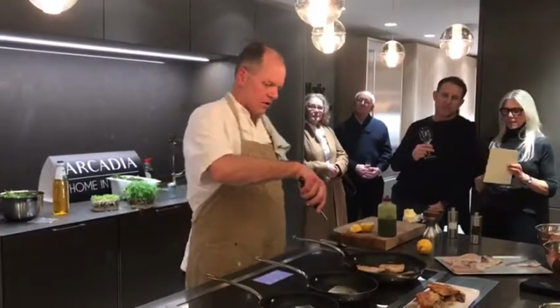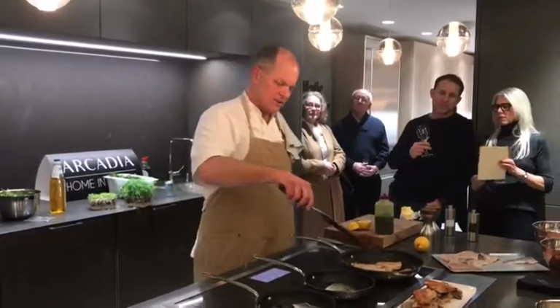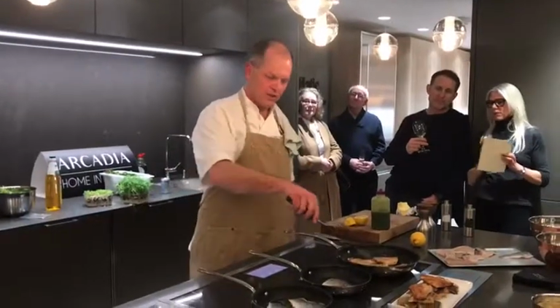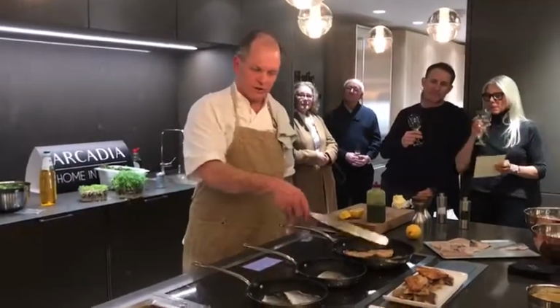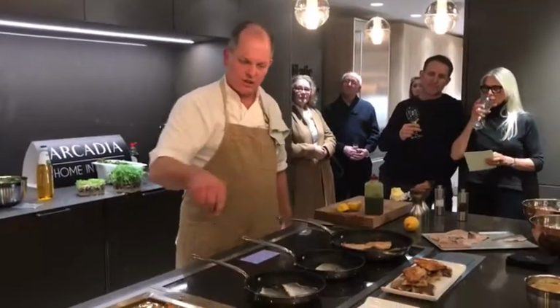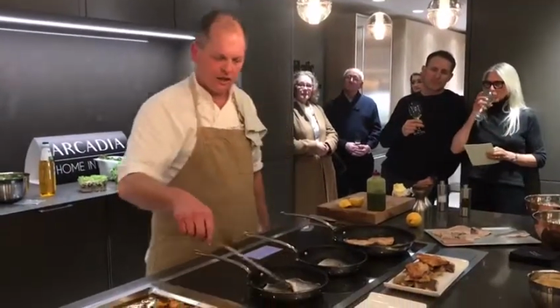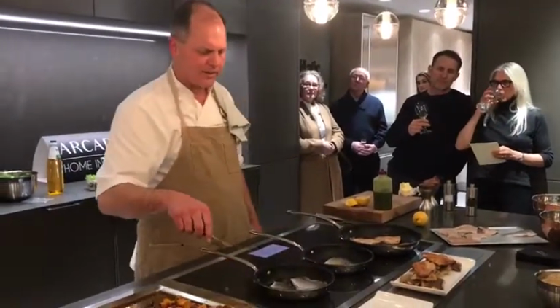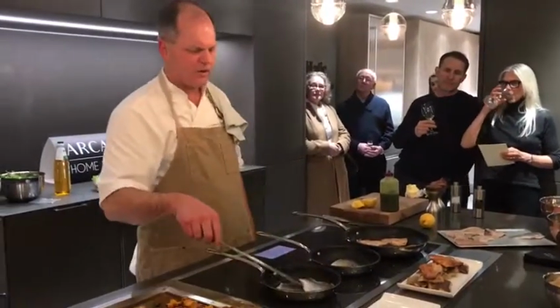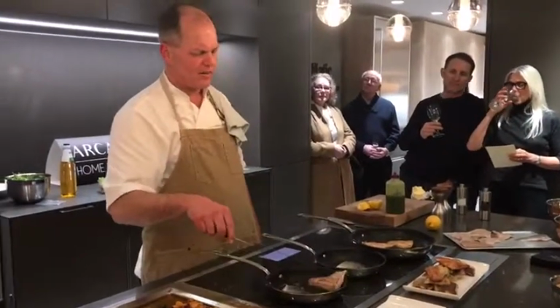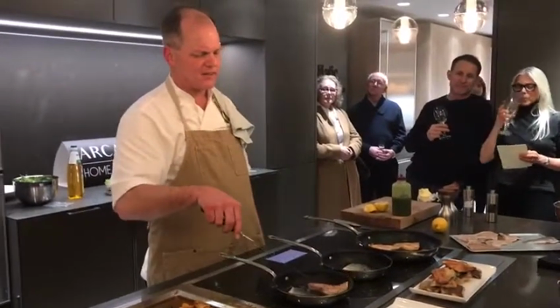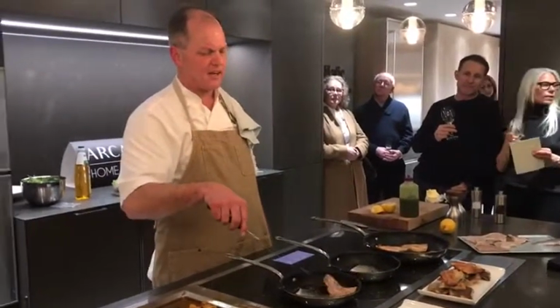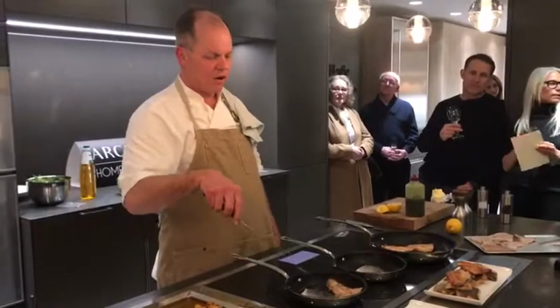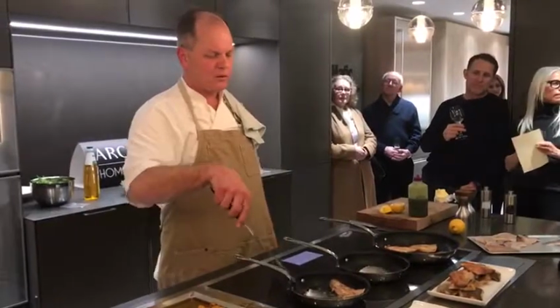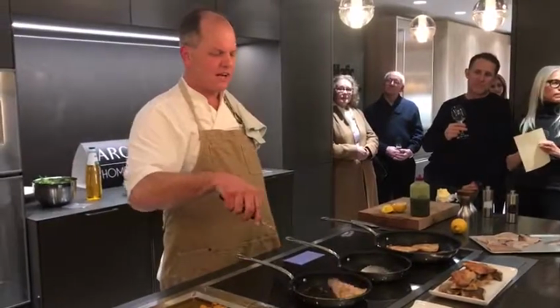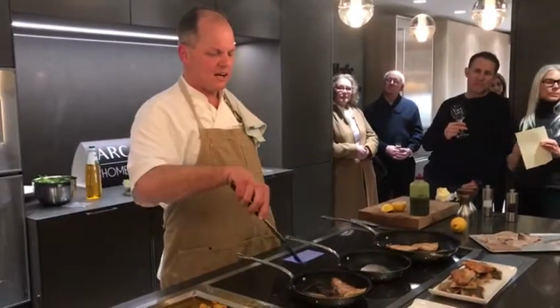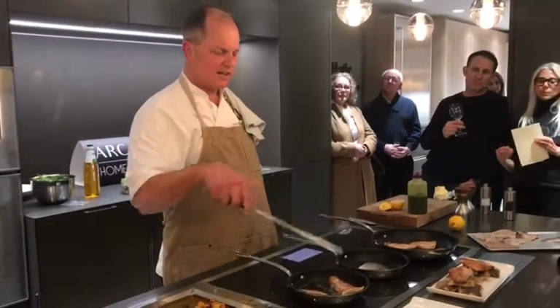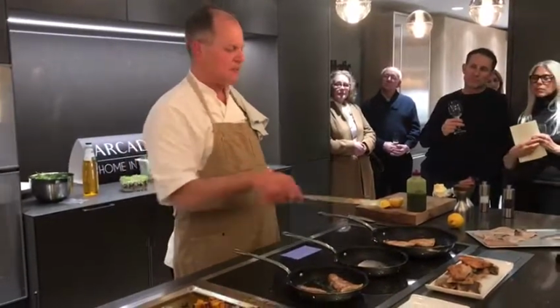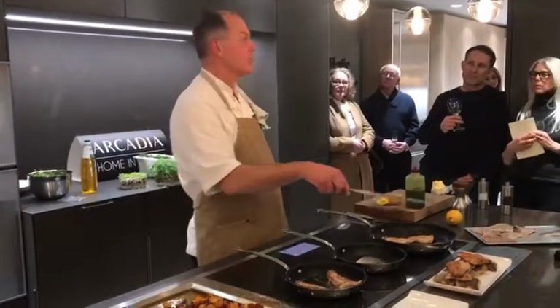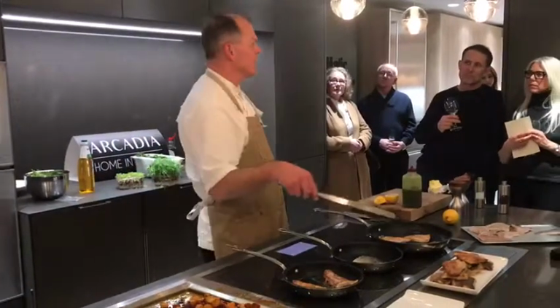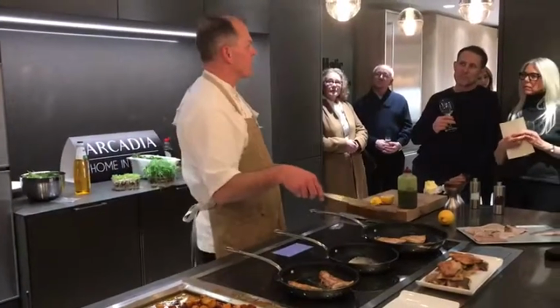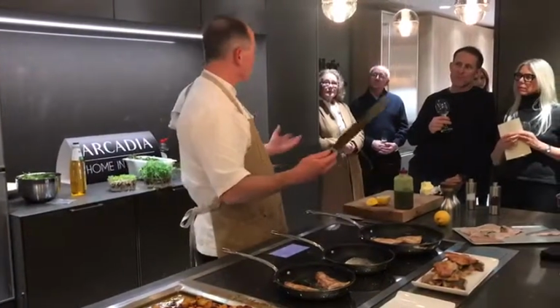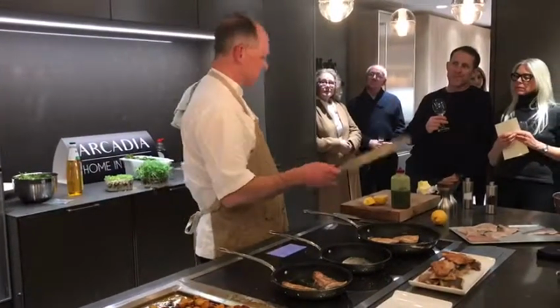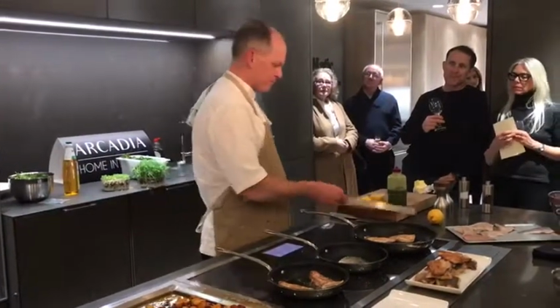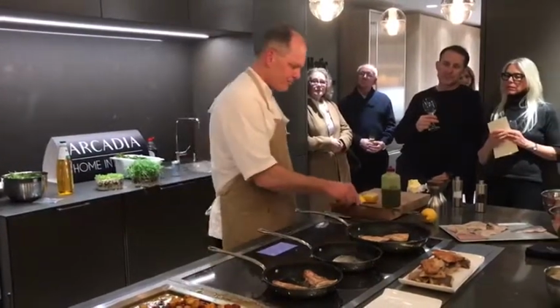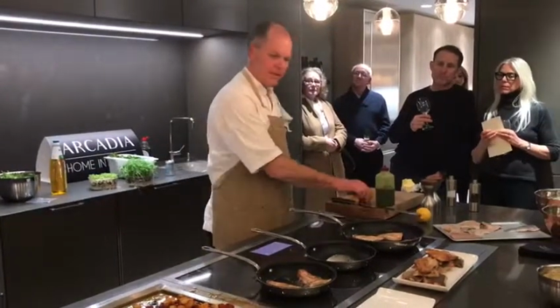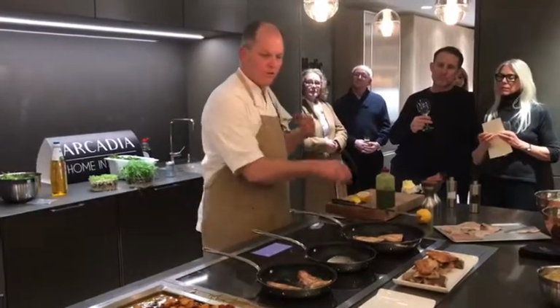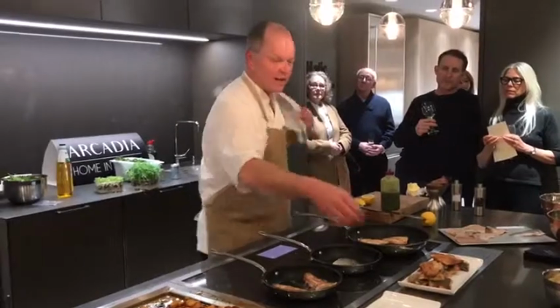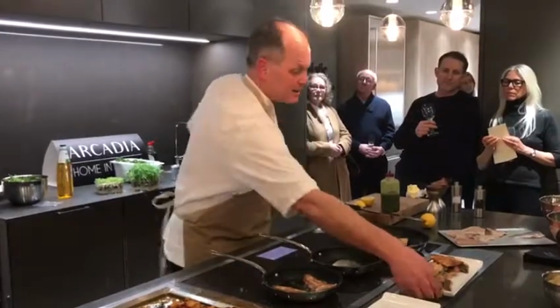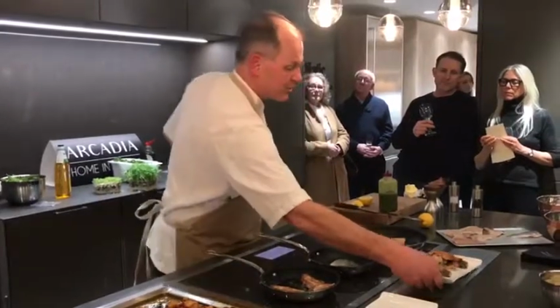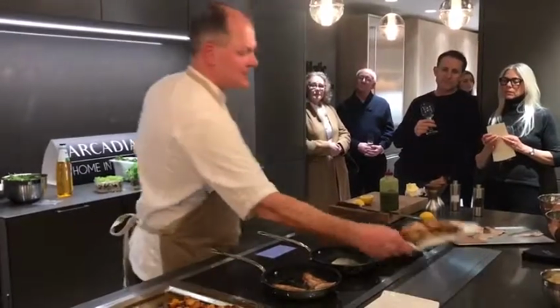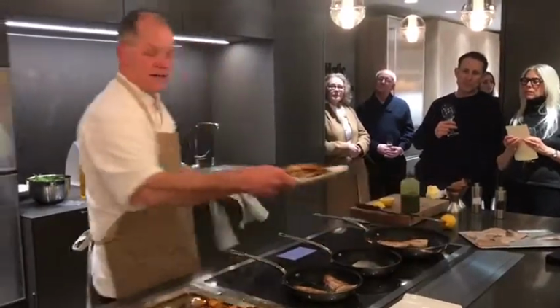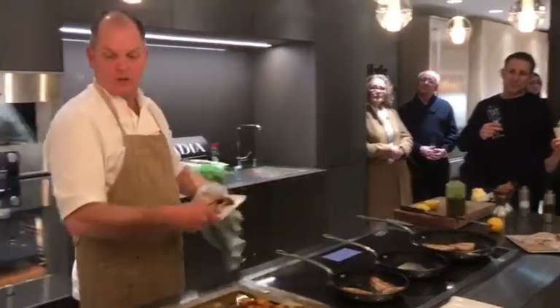Right, so we're just turning those. I think they're taking about two minutes on each side. Right, so you're serving this up at home.